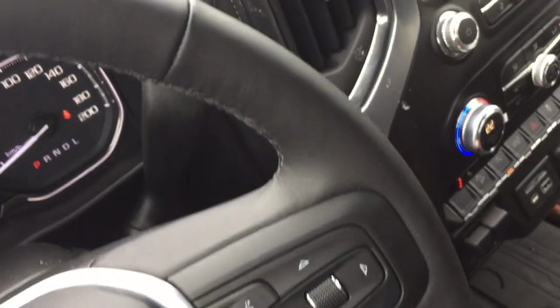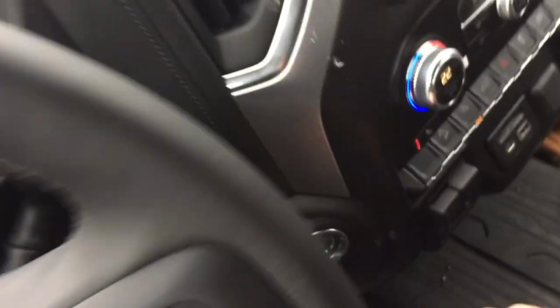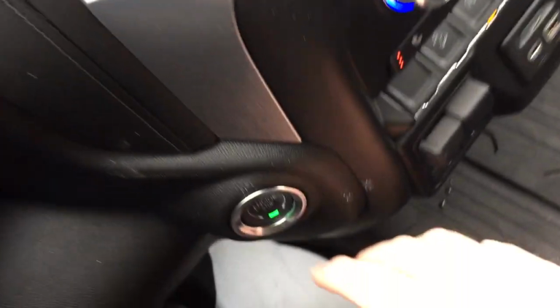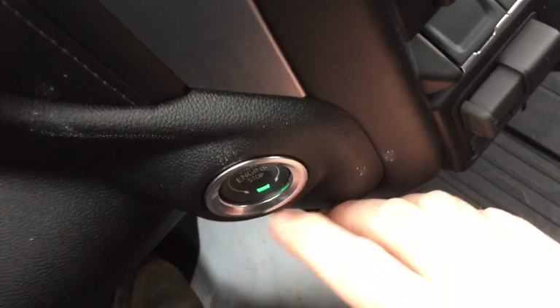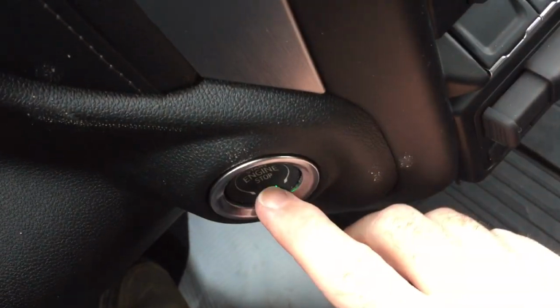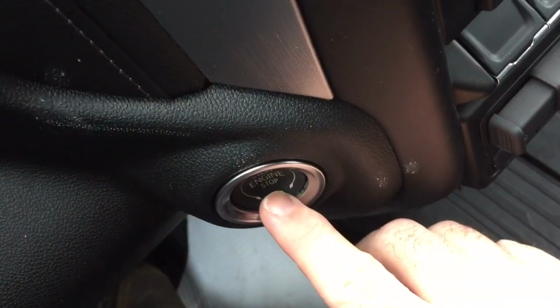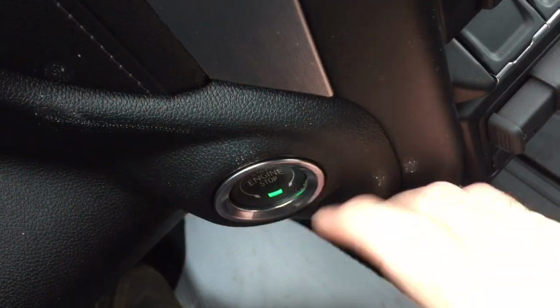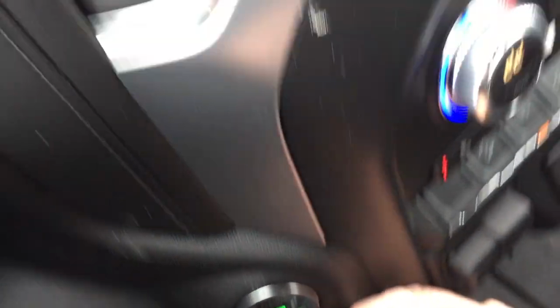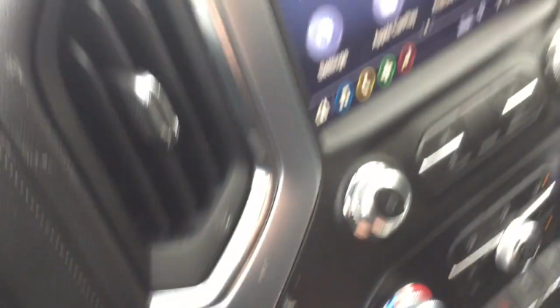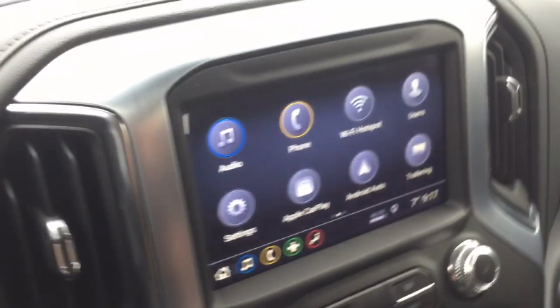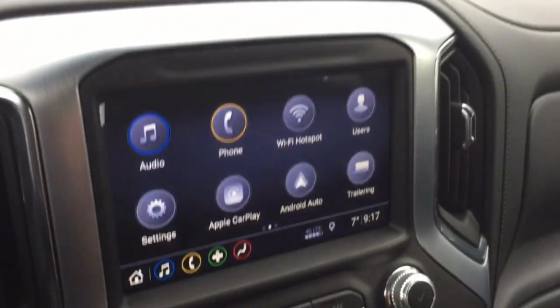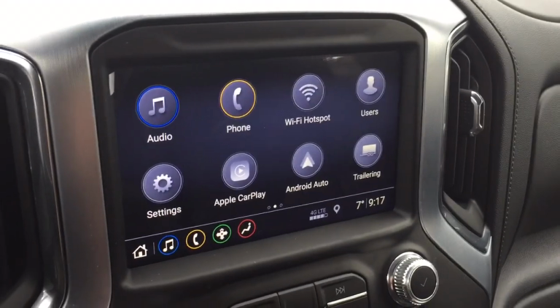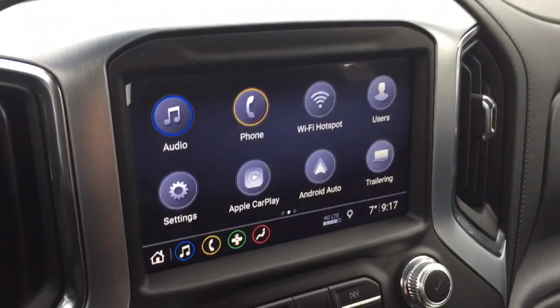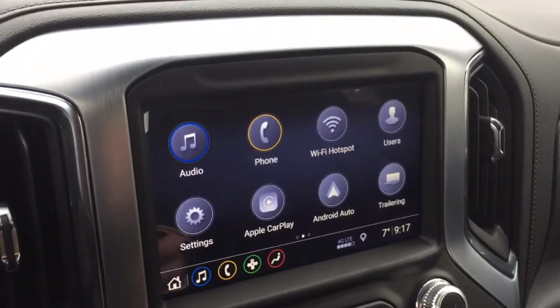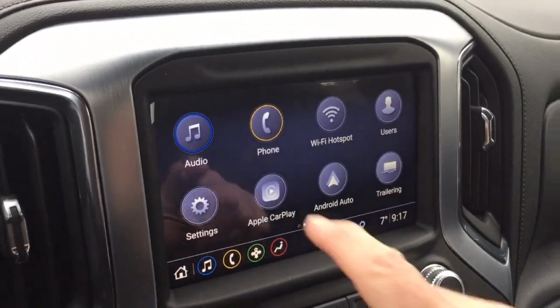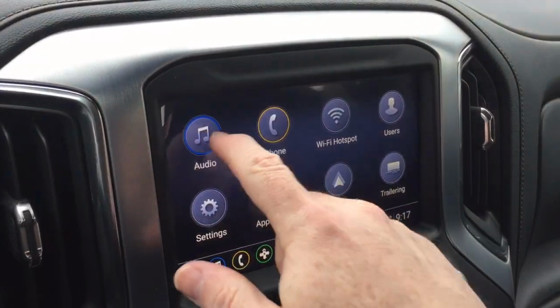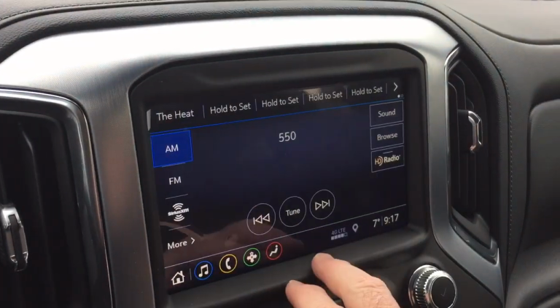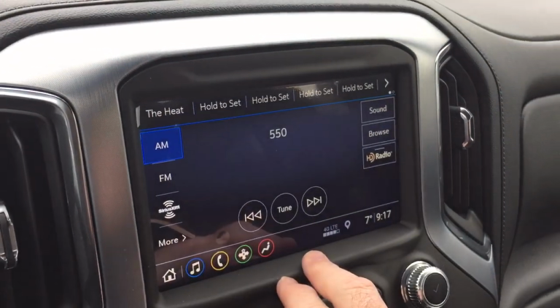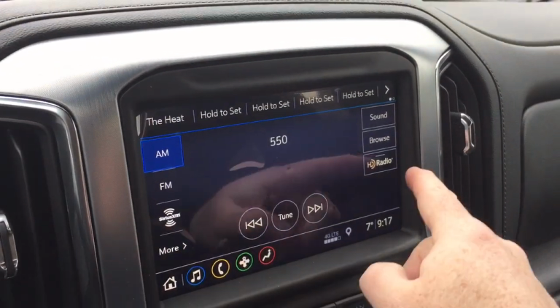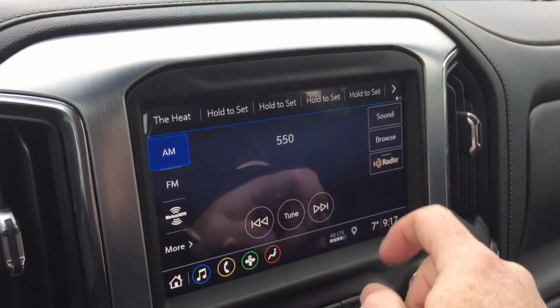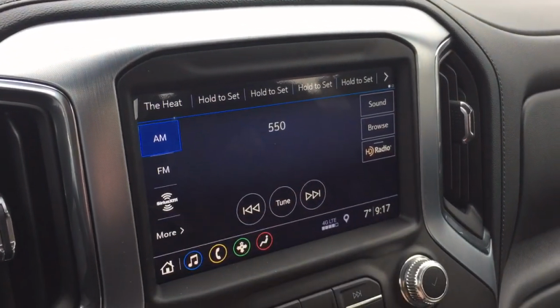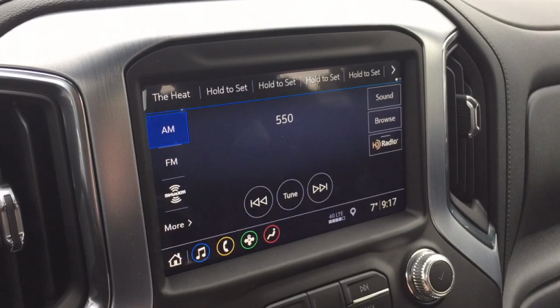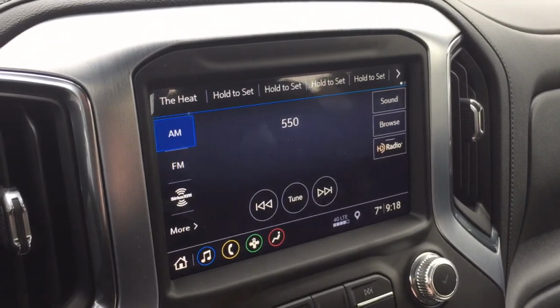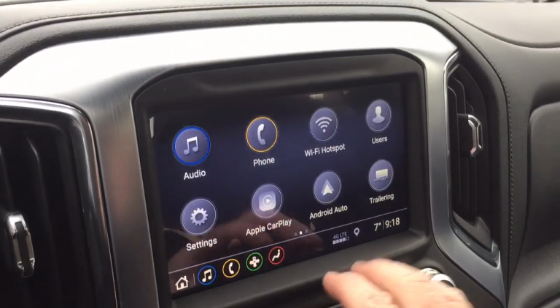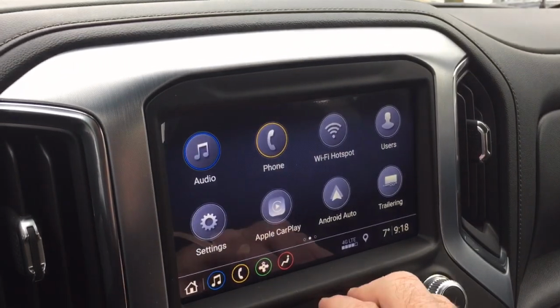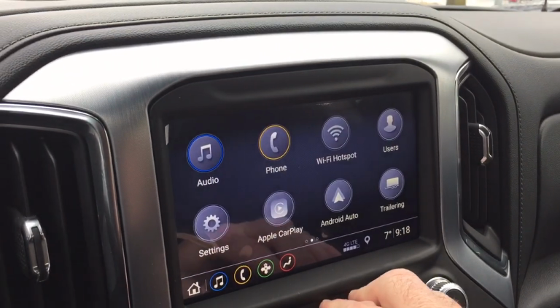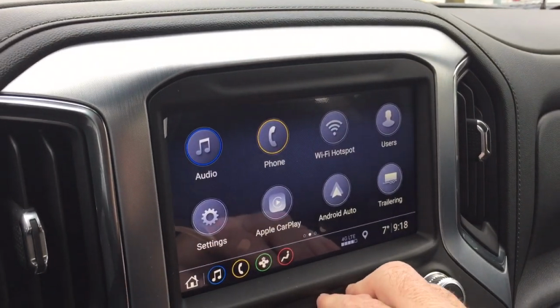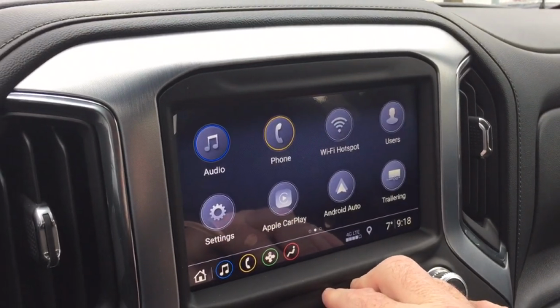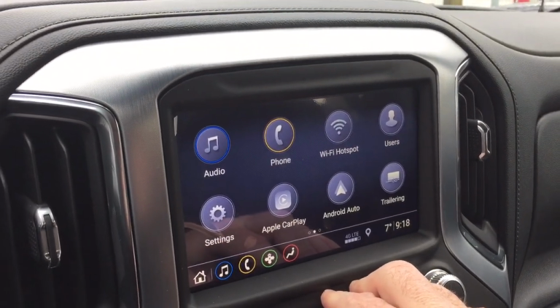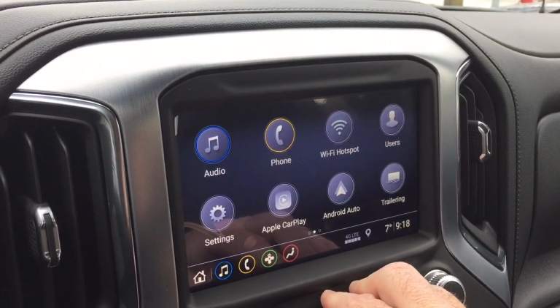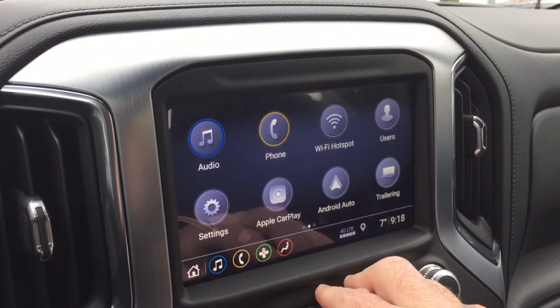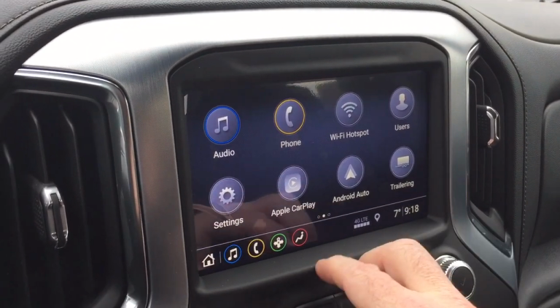That takes us down here to the push start ignition. You also have AM FM Sirius XM satellite radio as well as HD radio. Full color touch screen with AM FM Sirius XM satellite radio.